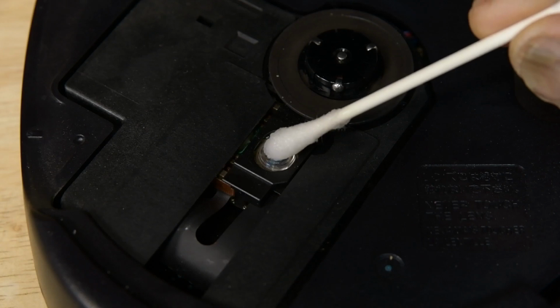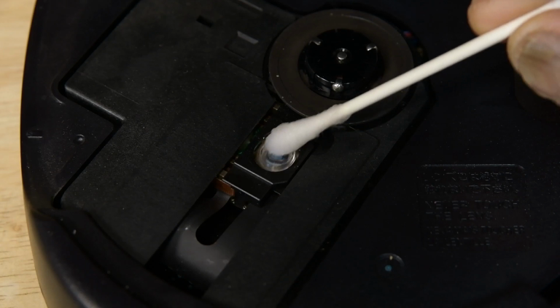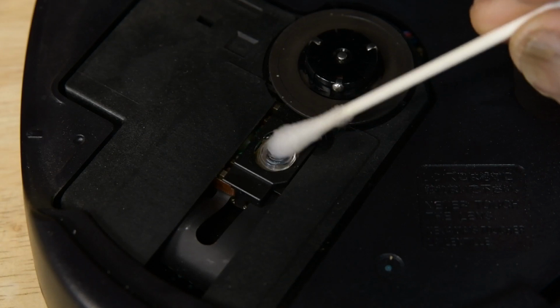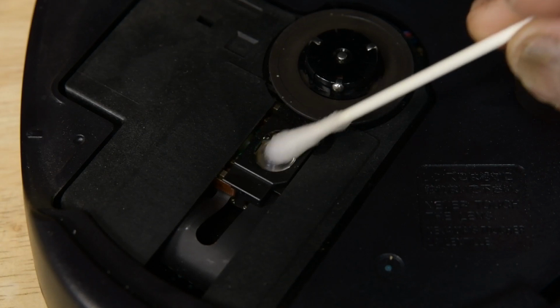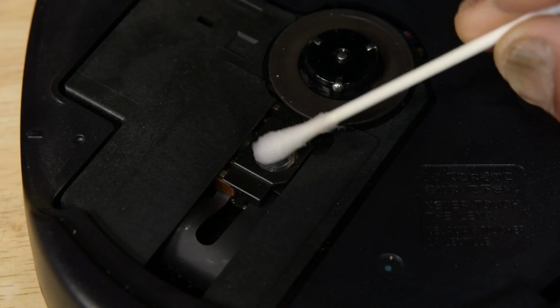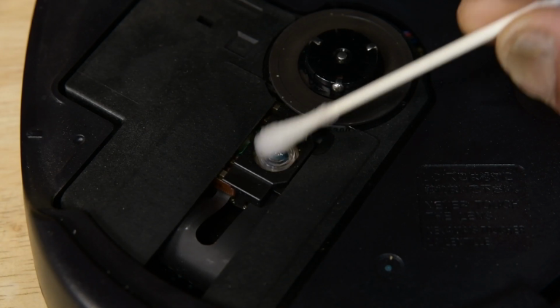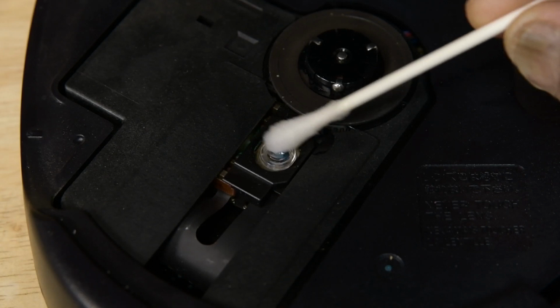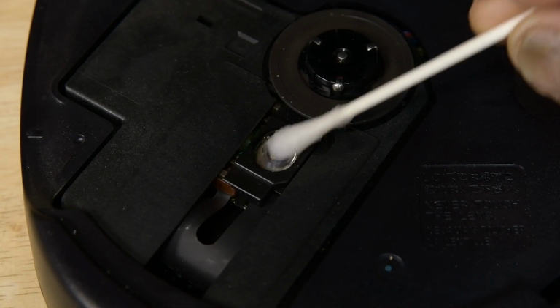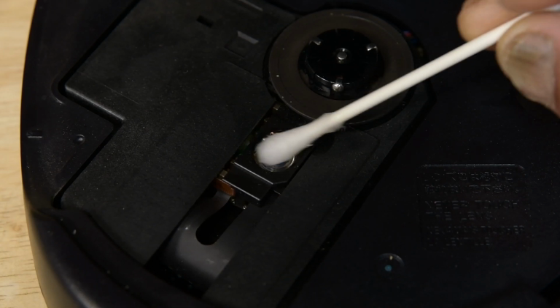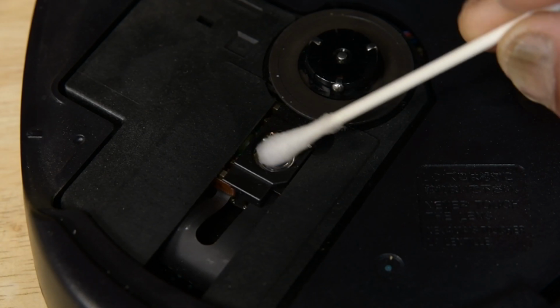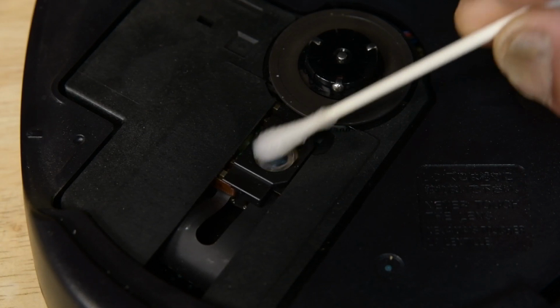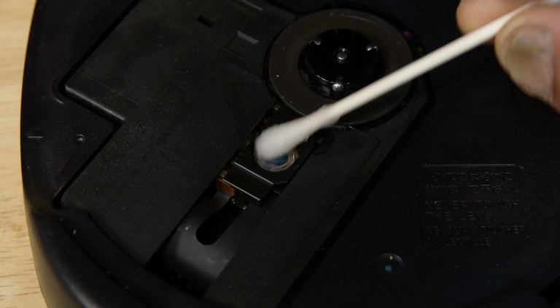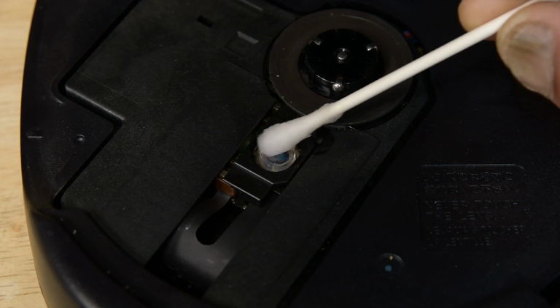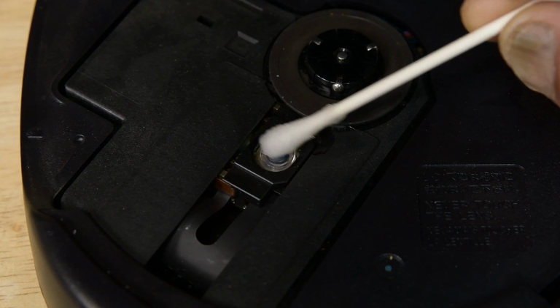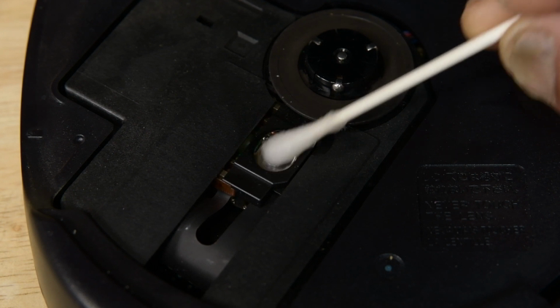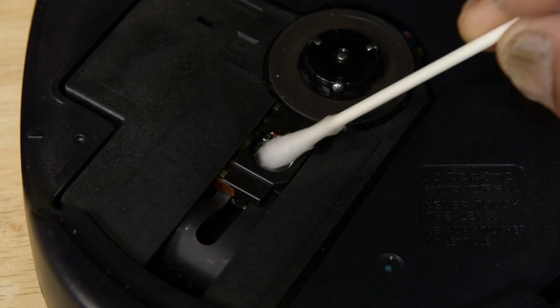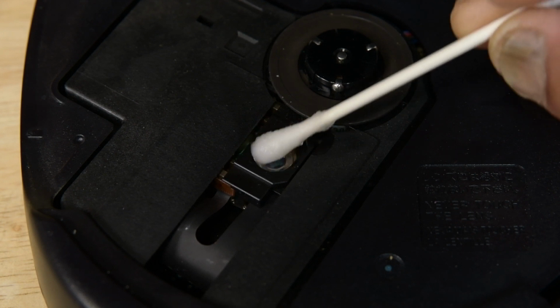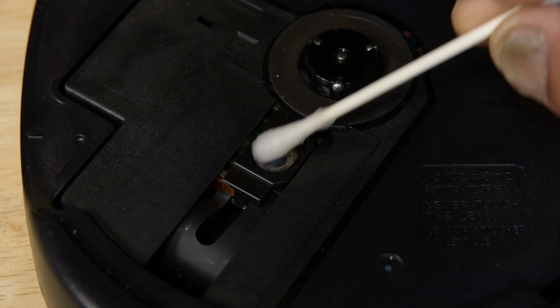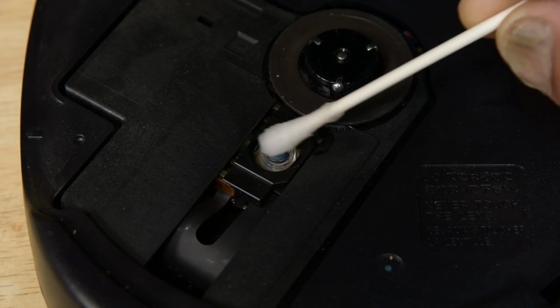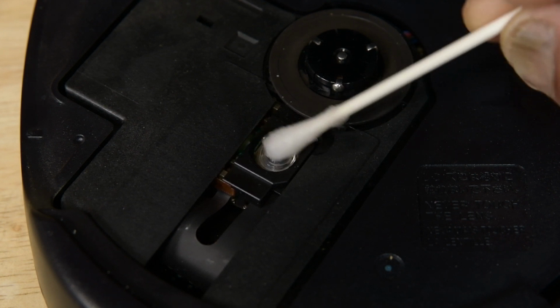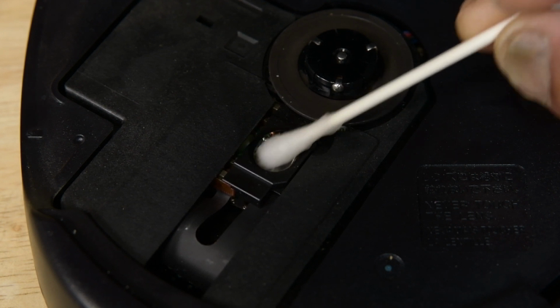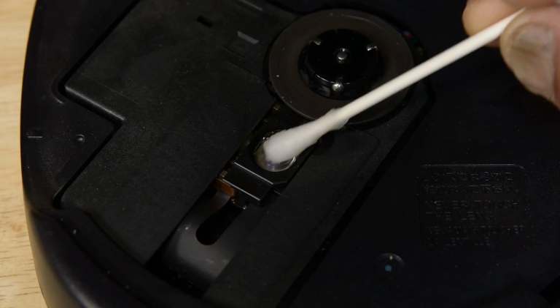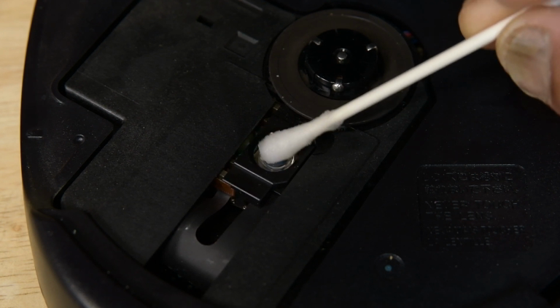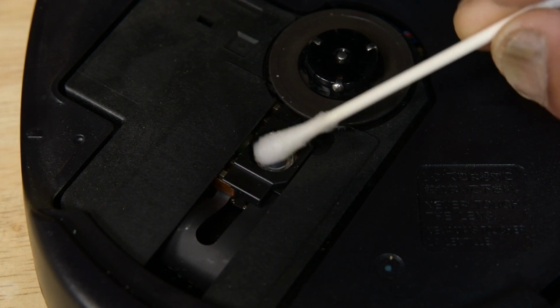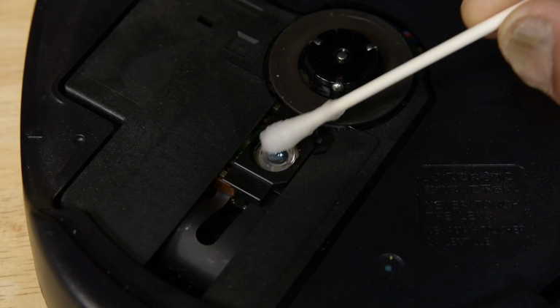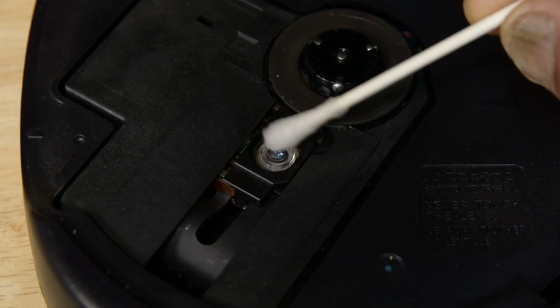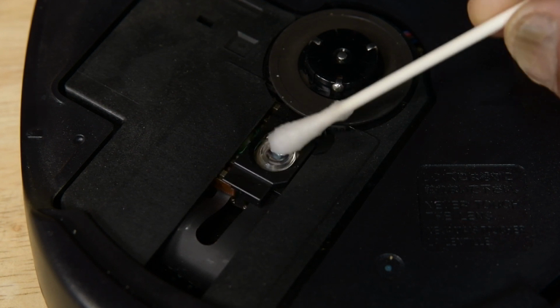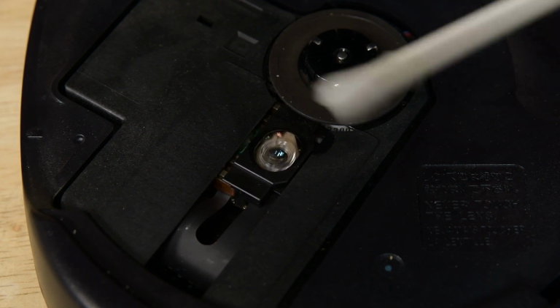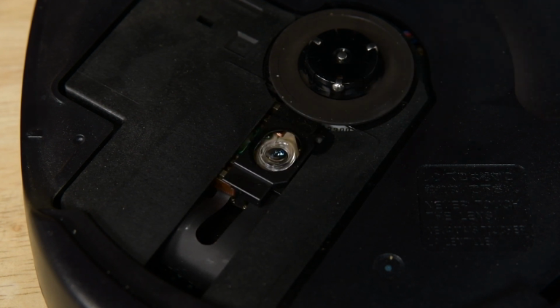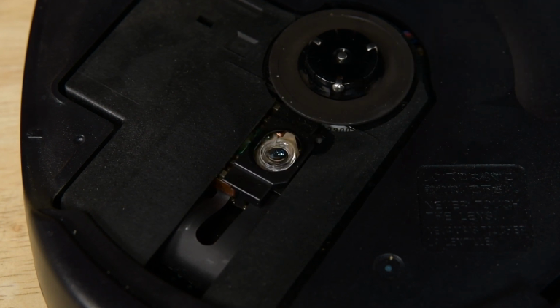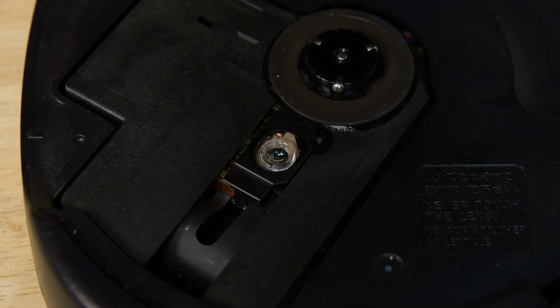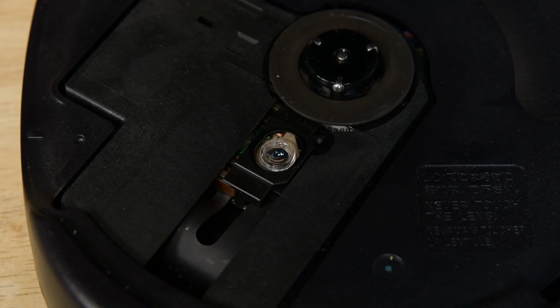The next thing to try is cleaning the lens. Use a Q-tip and some 91% isopropyl alcohol from the drugstore to remove any debris or fingerprints that may have gotten on the lens preventing it from working correctly.